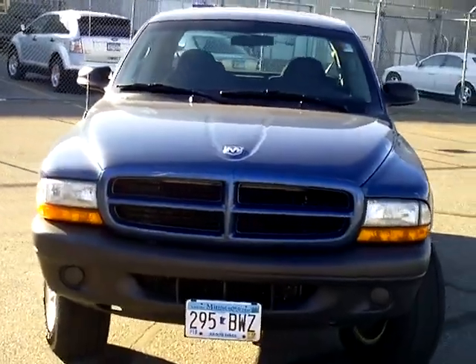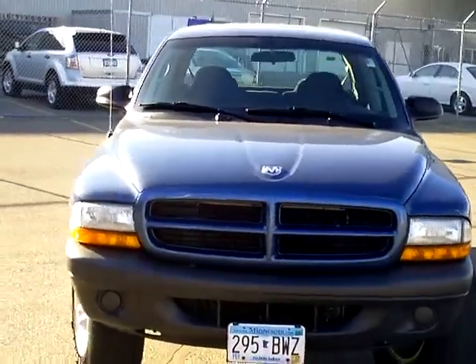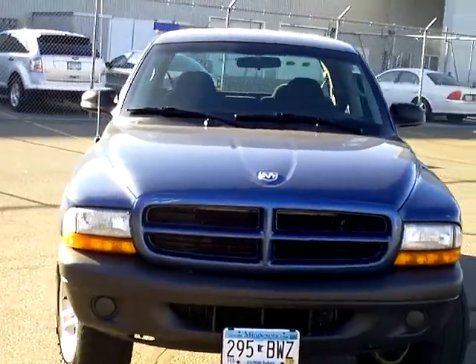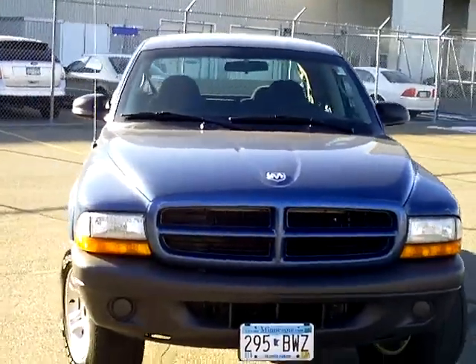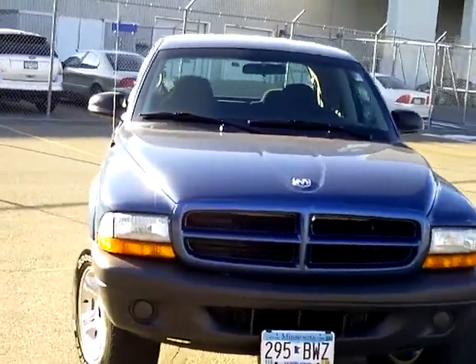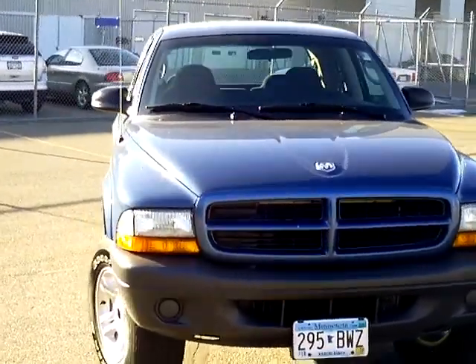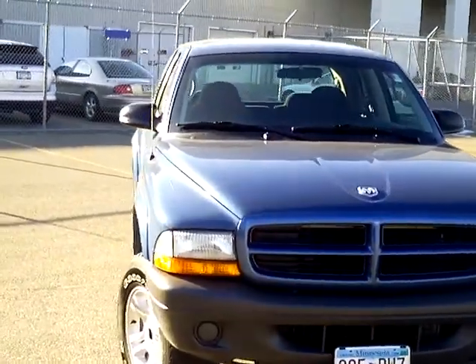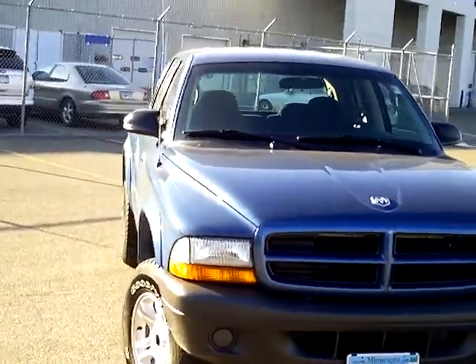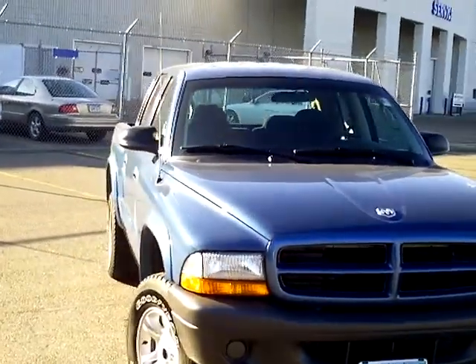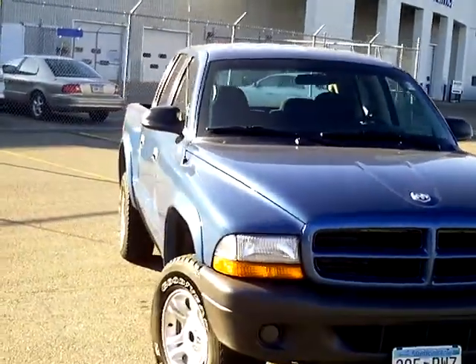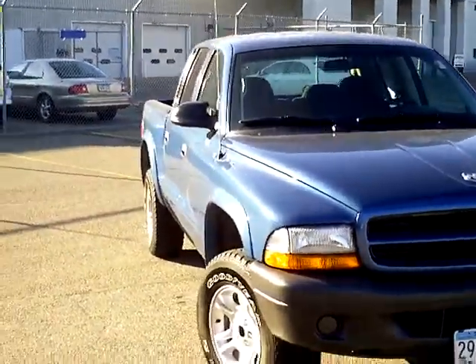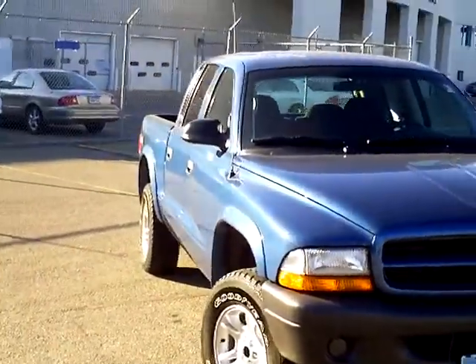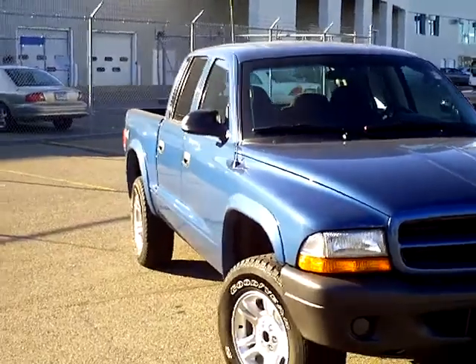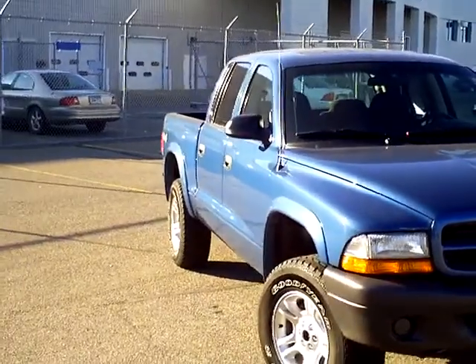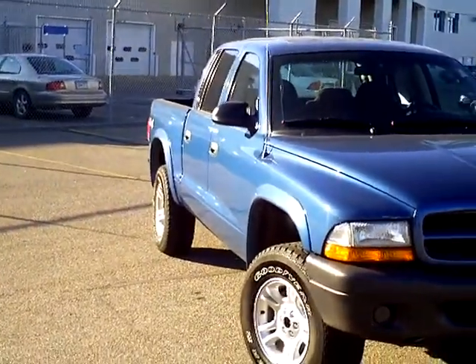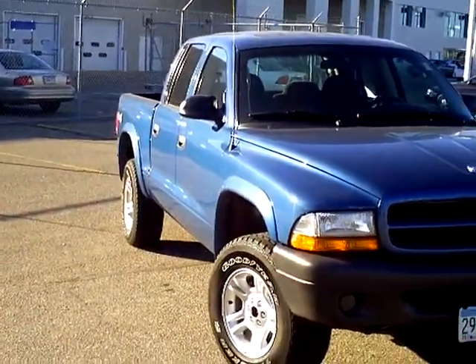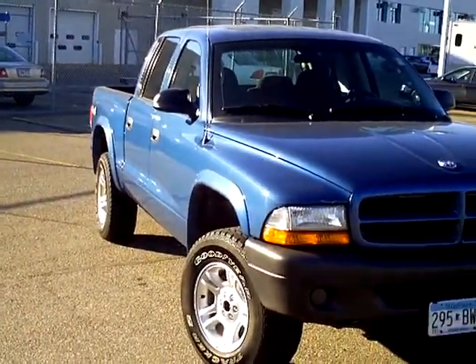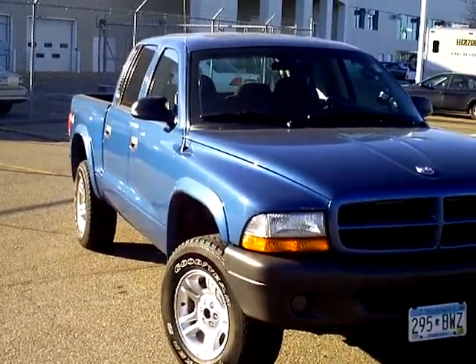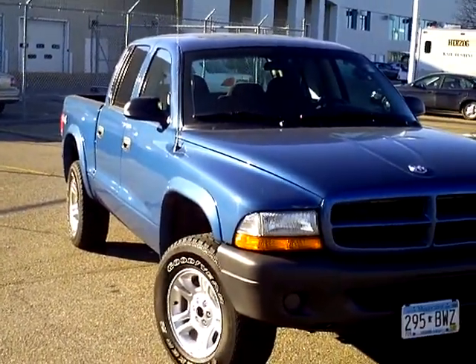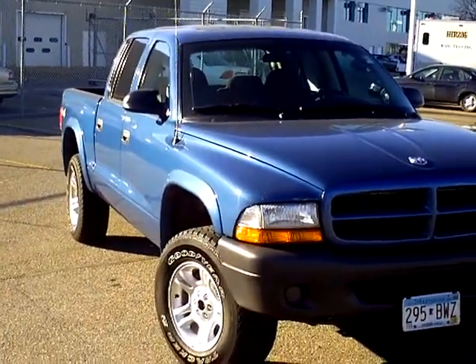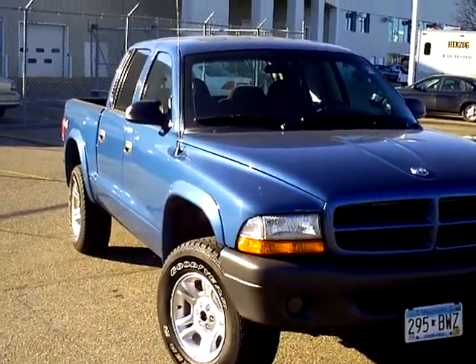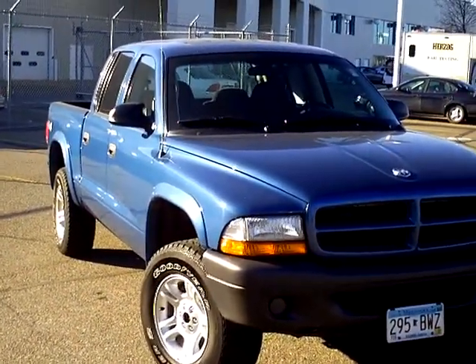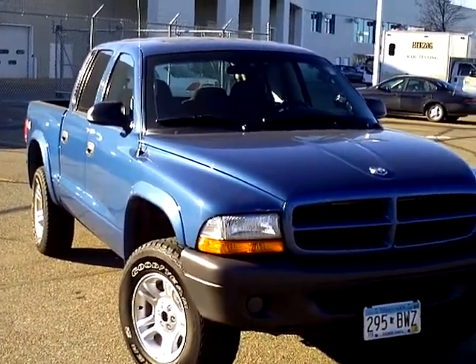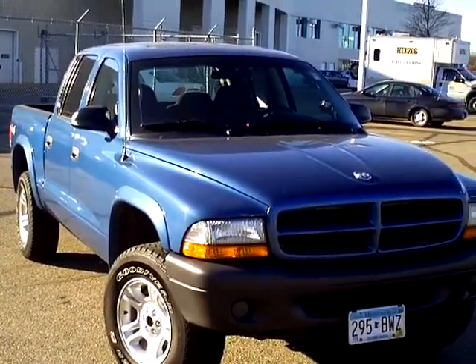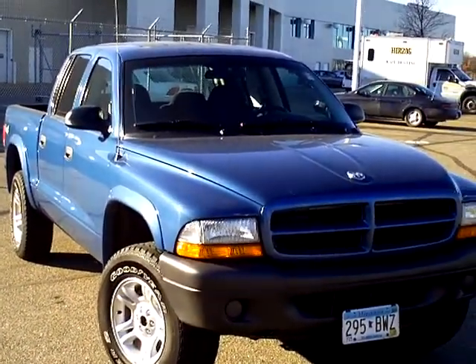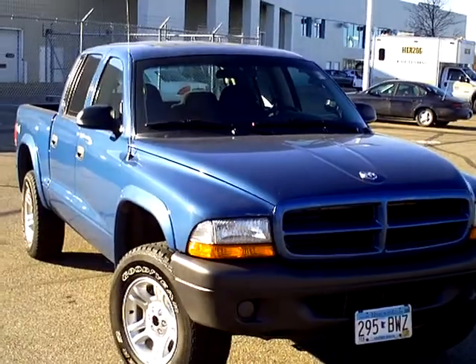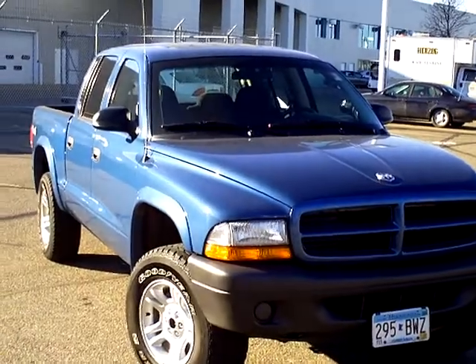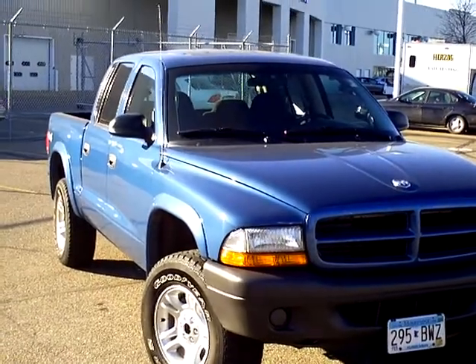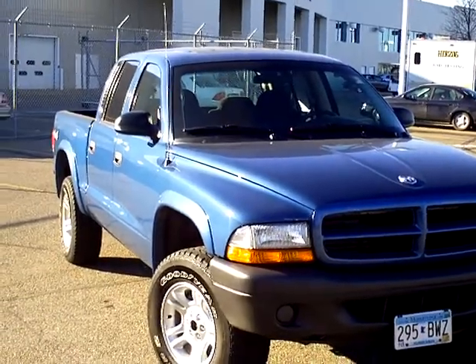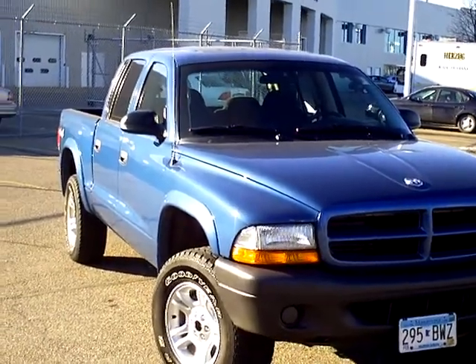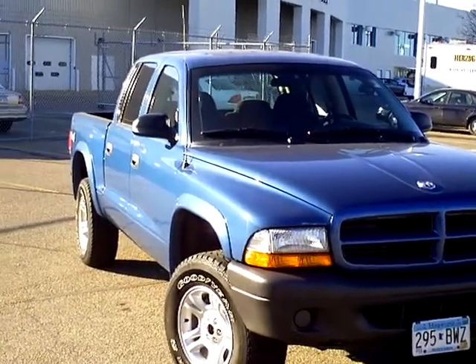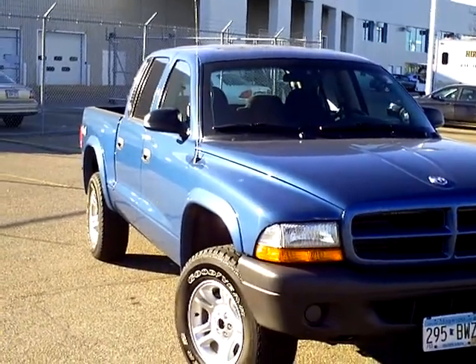If you'd like to take a drive in this Dodge Dakota or any other vehicle that we have, give us a call at 866-455-7638 and we'll schedule a time today.